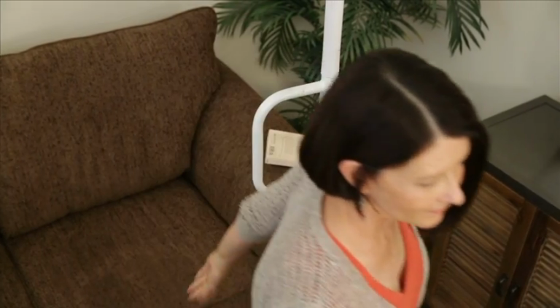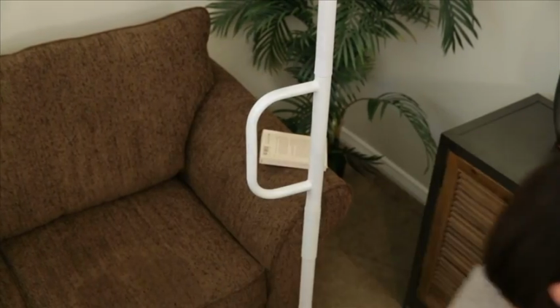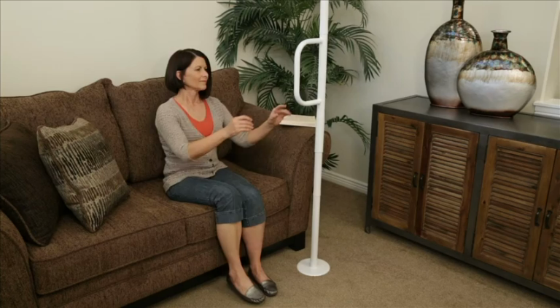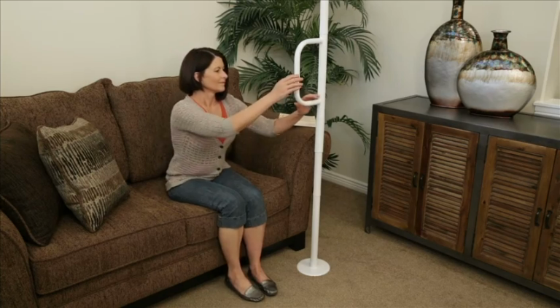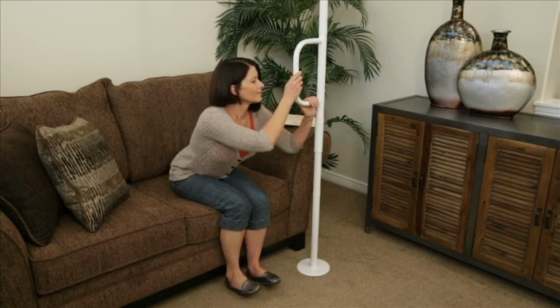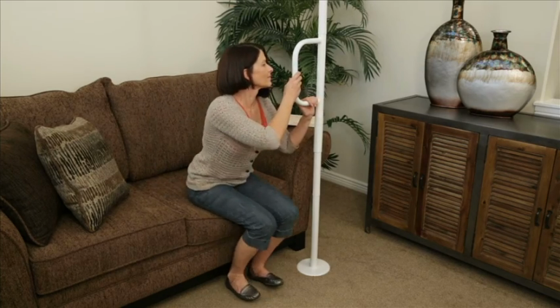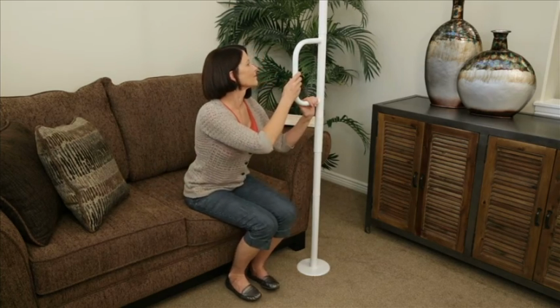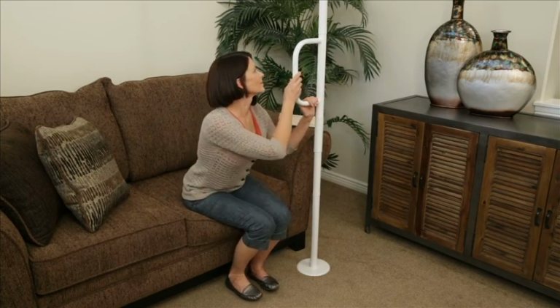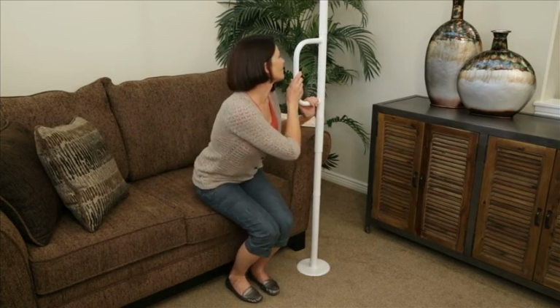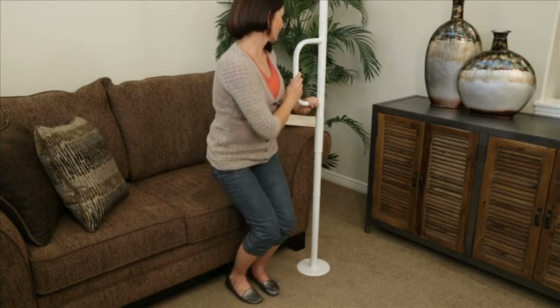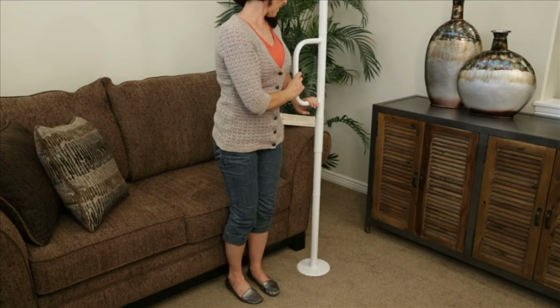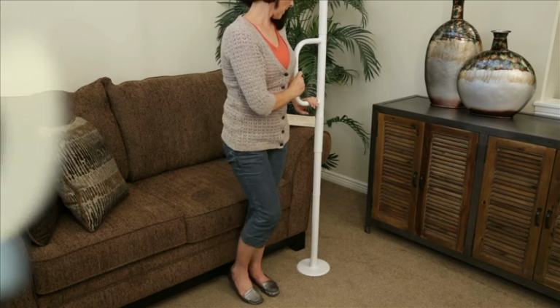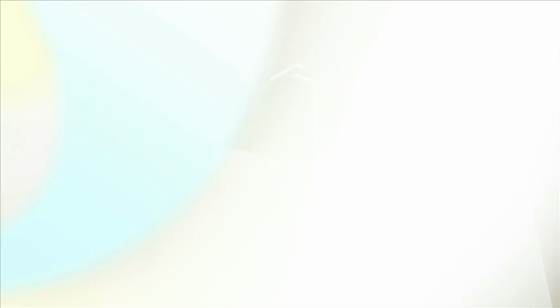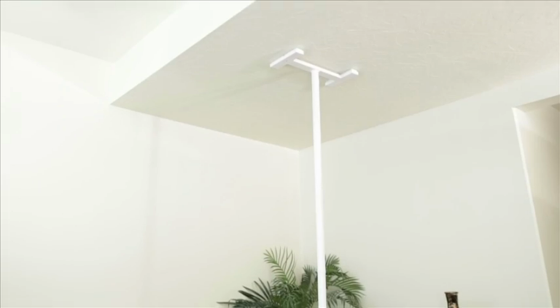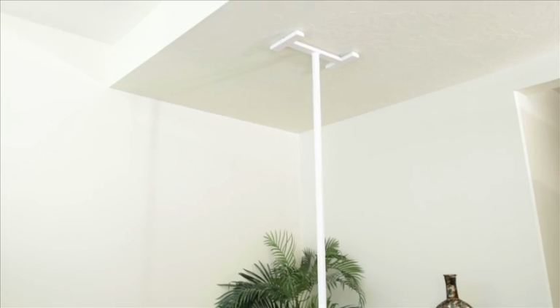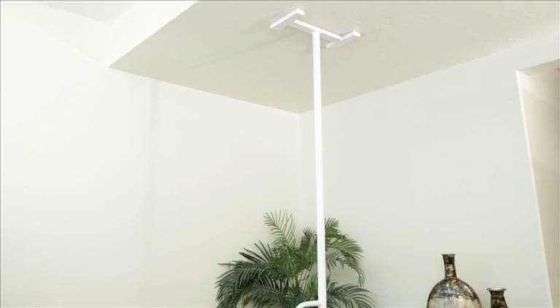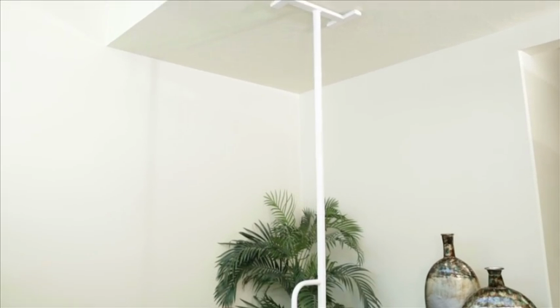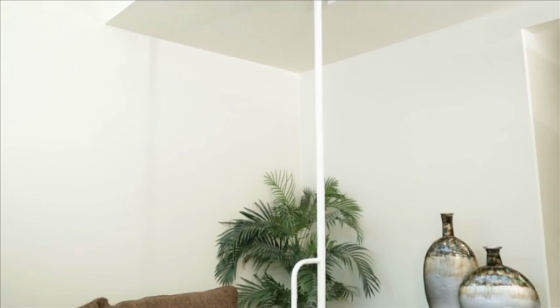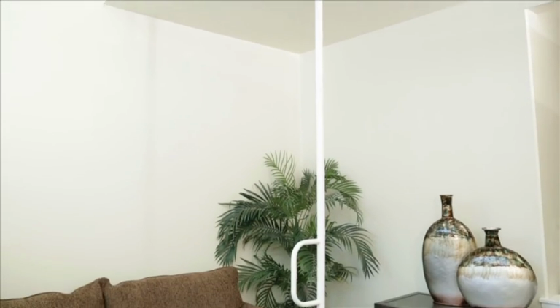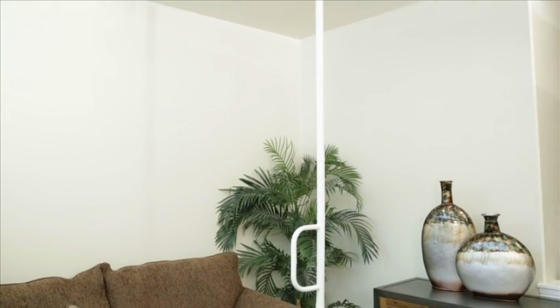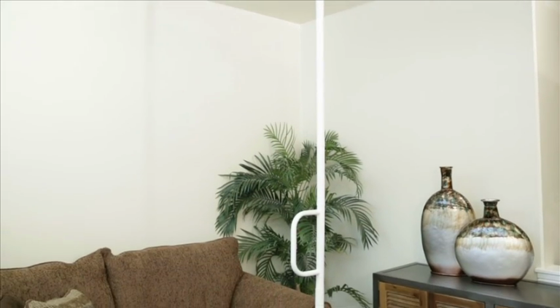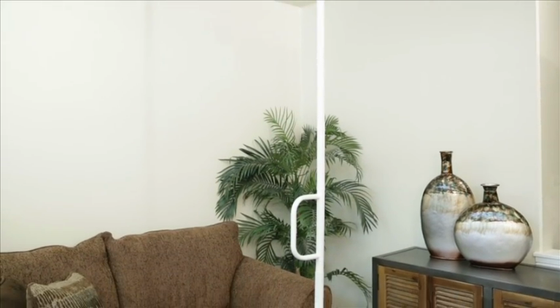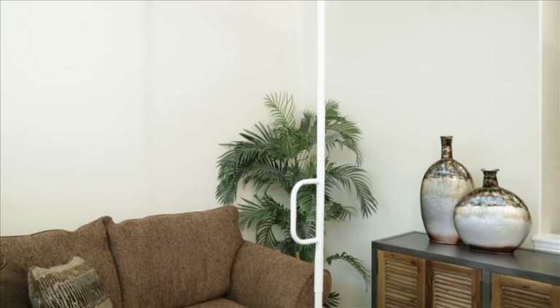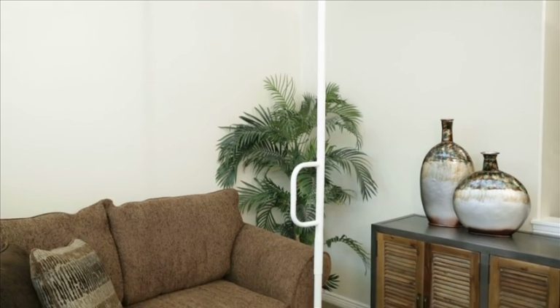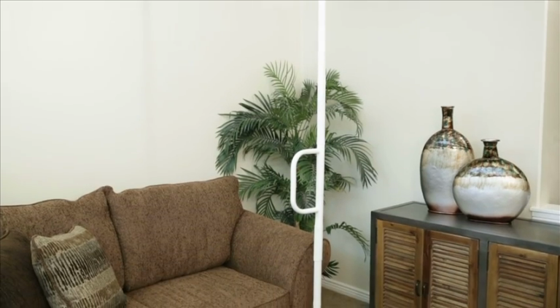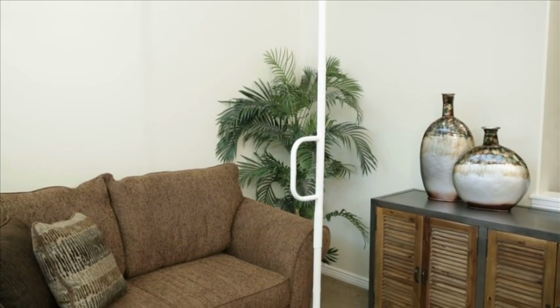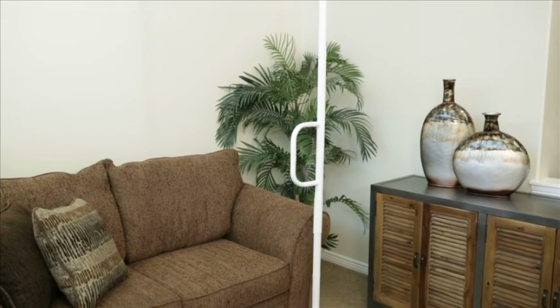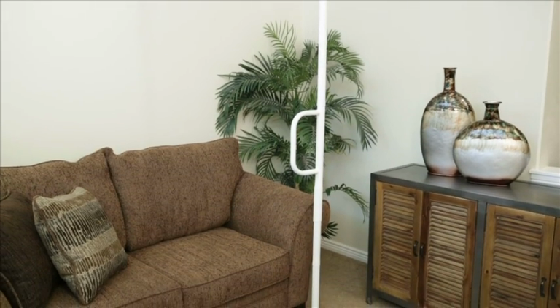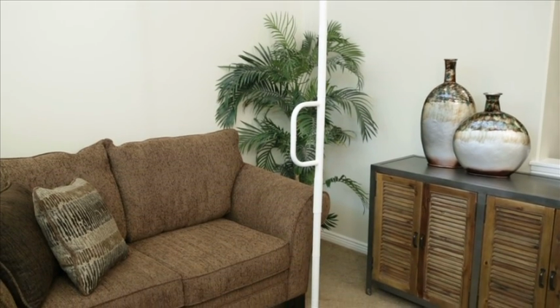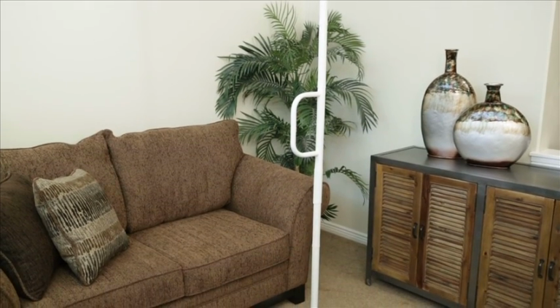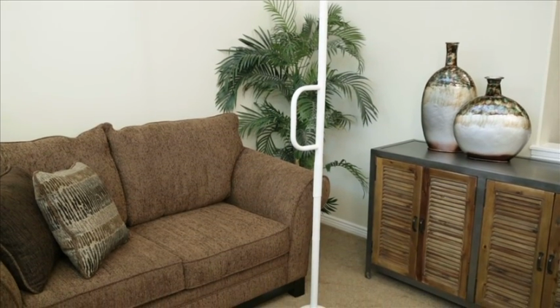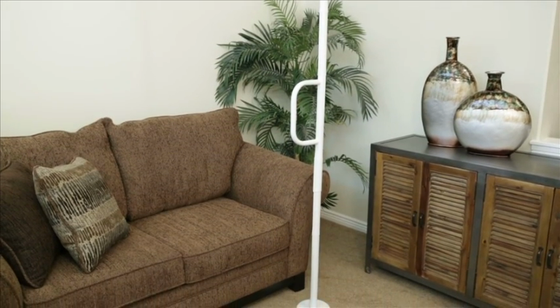Whether you're recovering from a surgery or have limited mobility, this grab bar can be installed anywhere in your home without drilling screws into your floor or ceiling. It installs in minutes with the included wrench and can be secured in any room with a 7 to 9 foot ceiling.